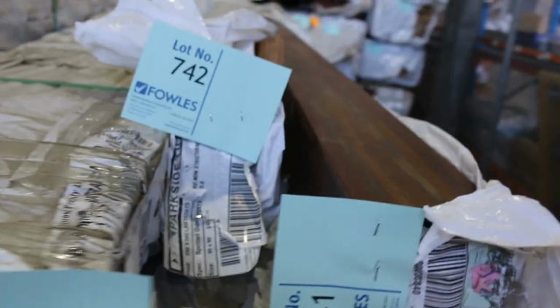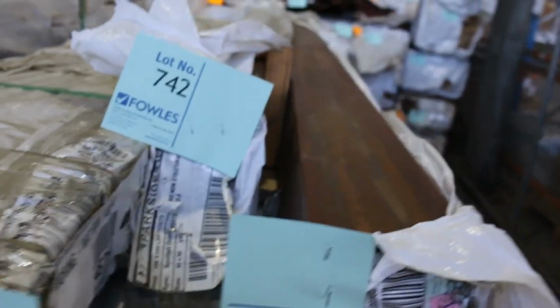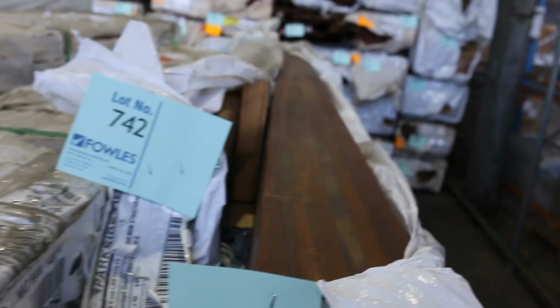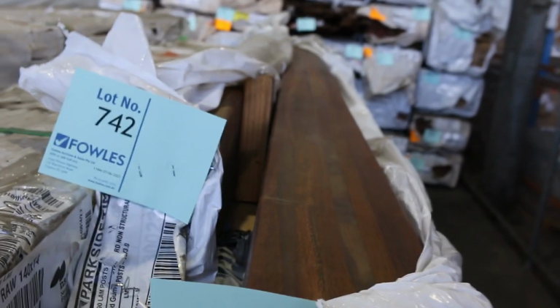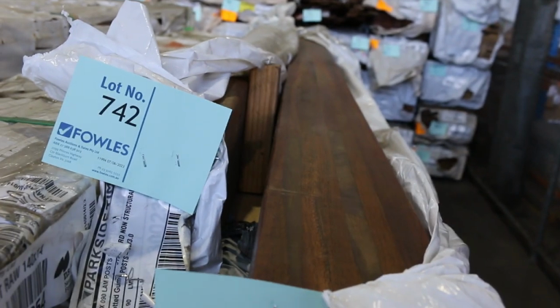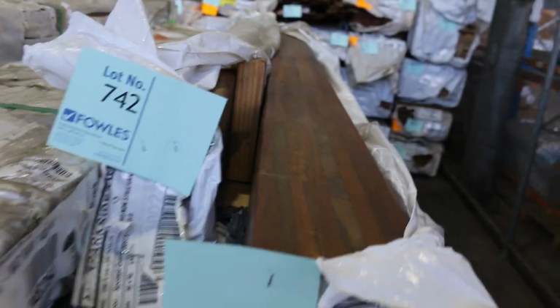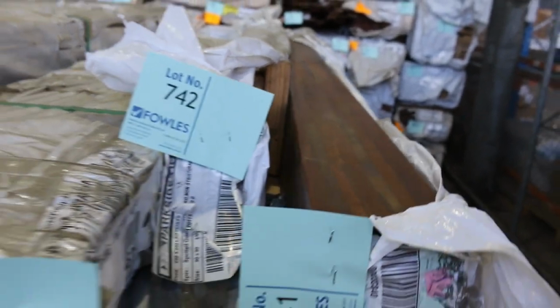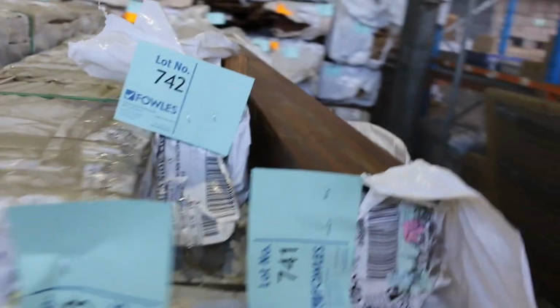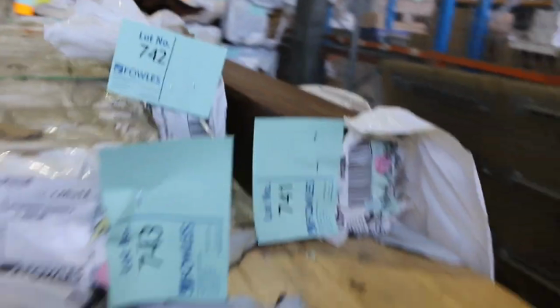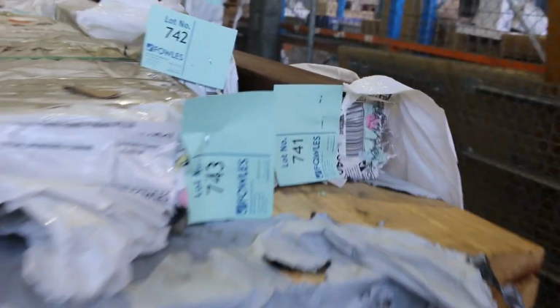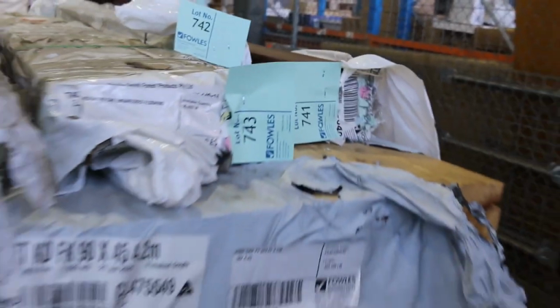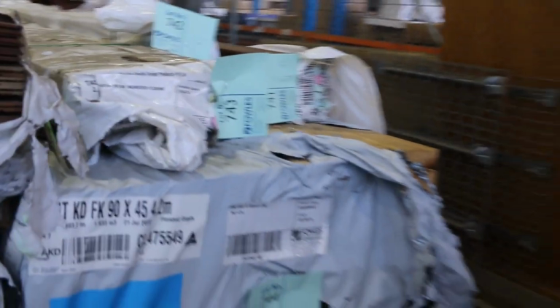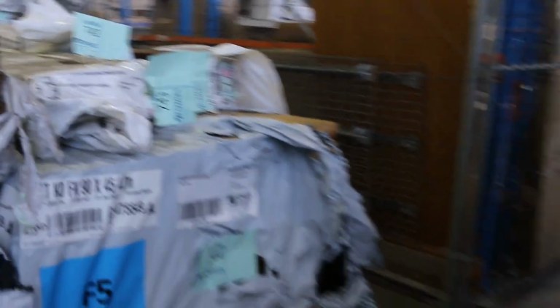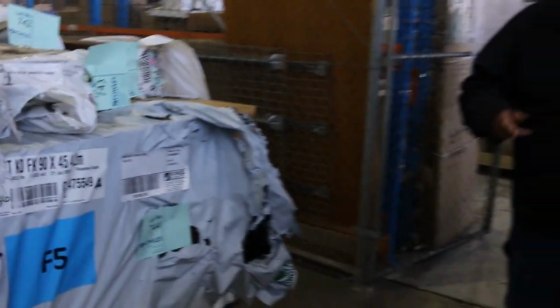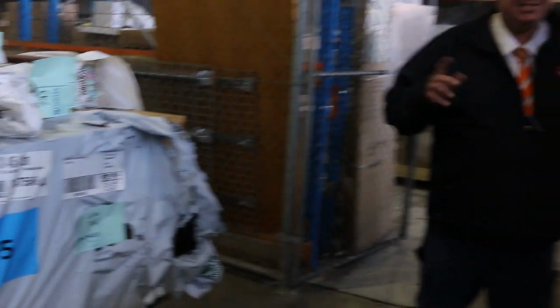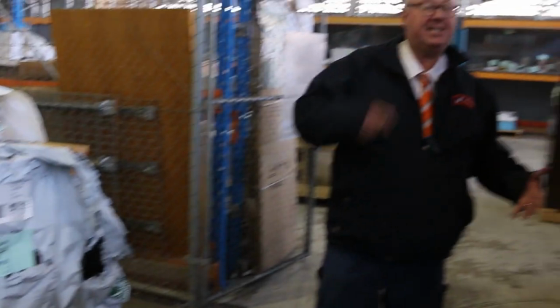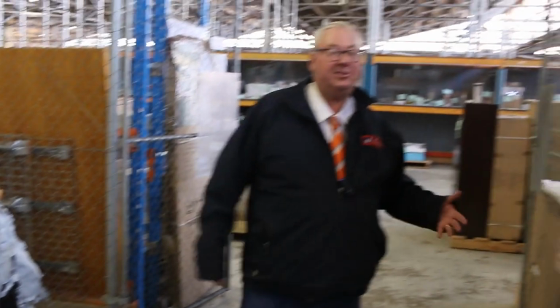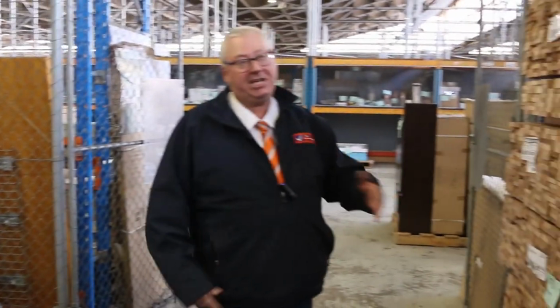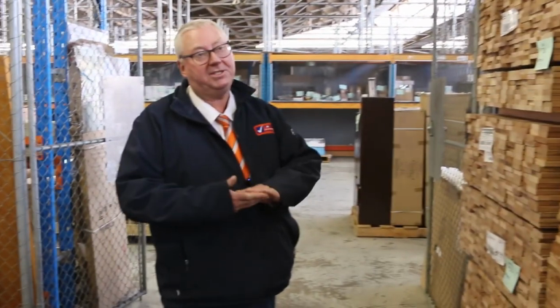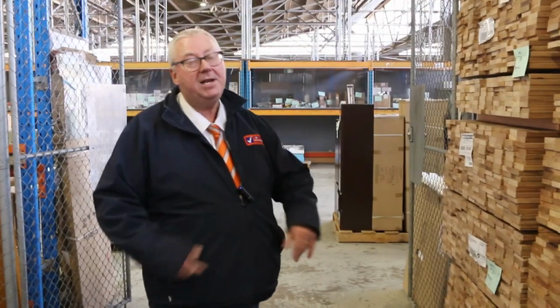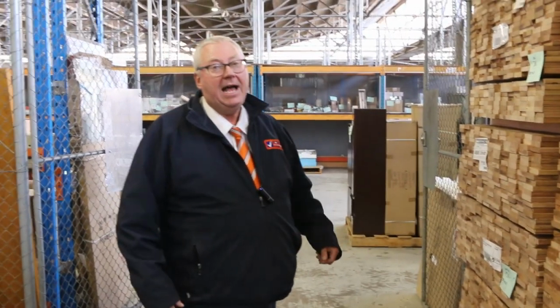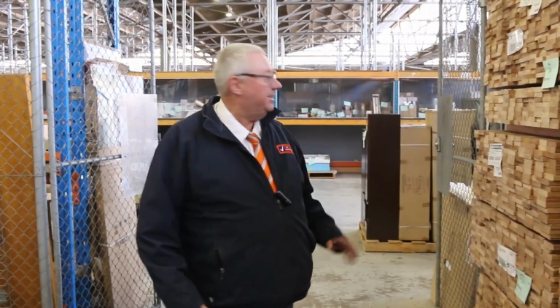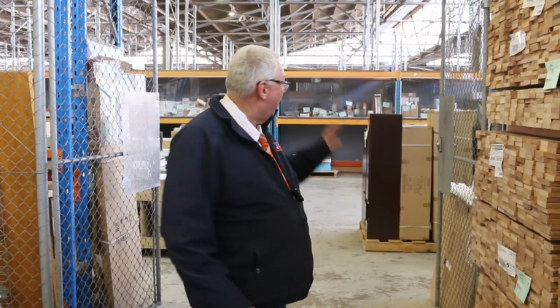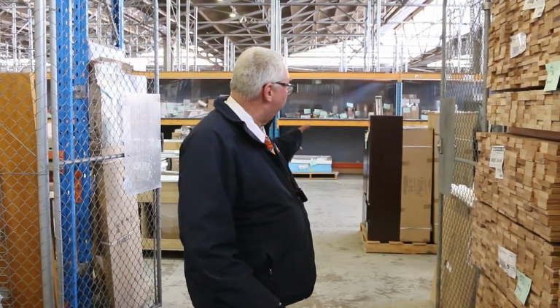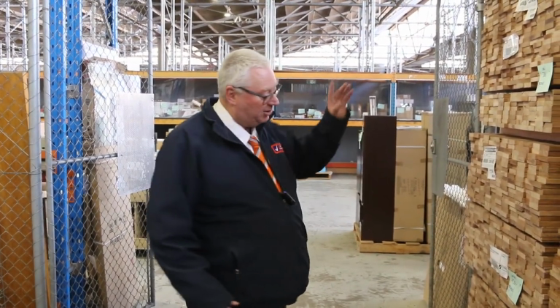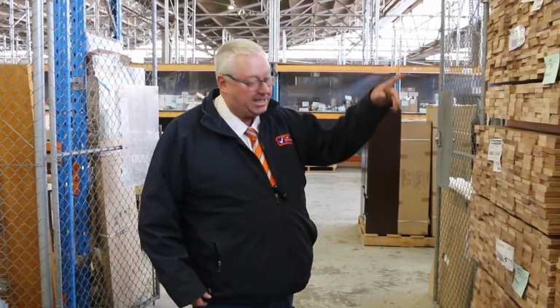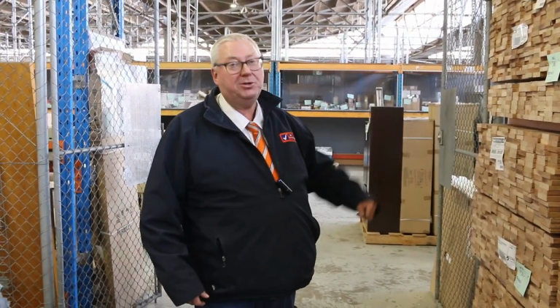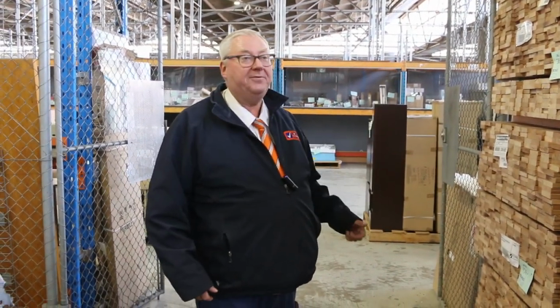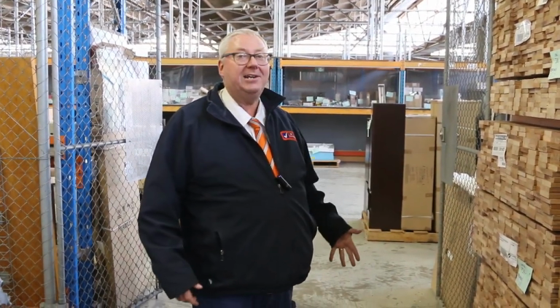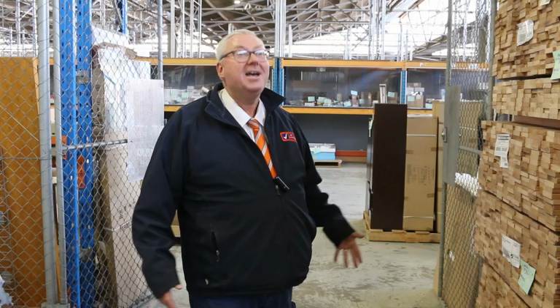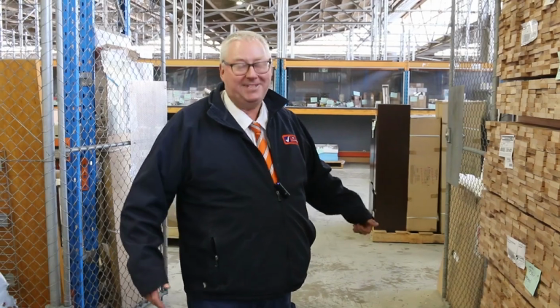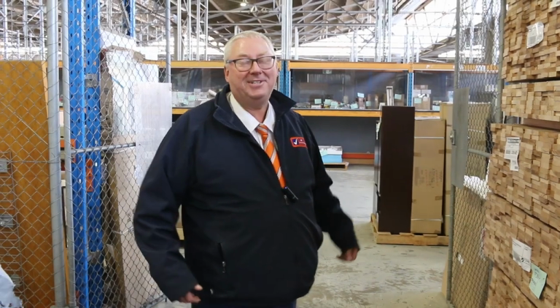It's an absolute boomer of an auction tomorrow guys. Don't forget the Vic ash will be here in the morning — it is listed in the catalogue so check out what's coming. Home renovators and also carpets — all kicking off at 10 o'clock. Thanks for watching.